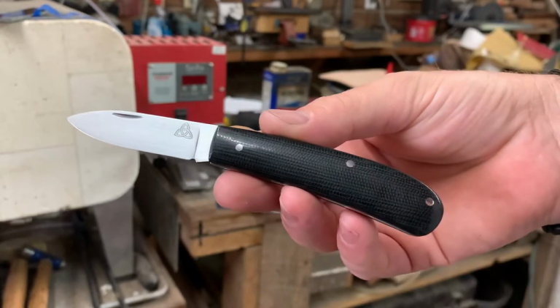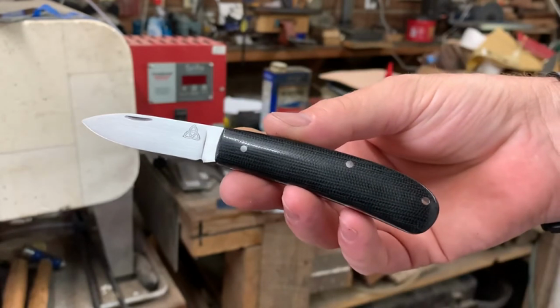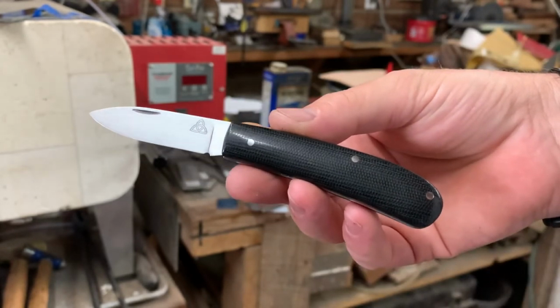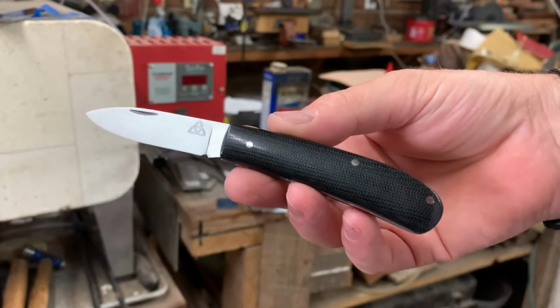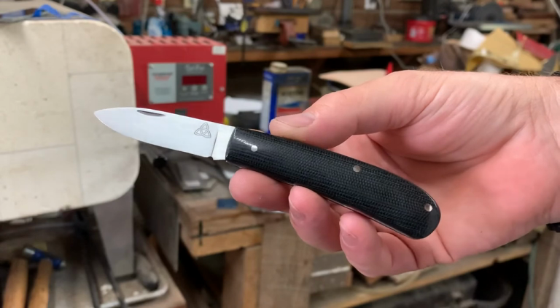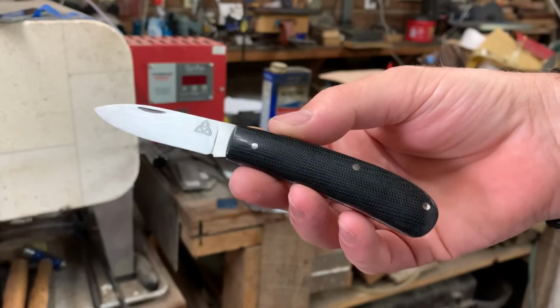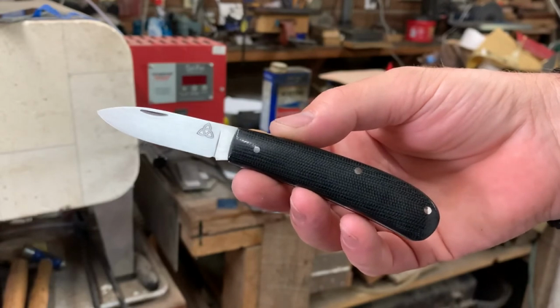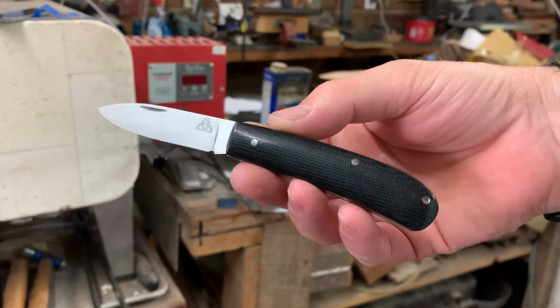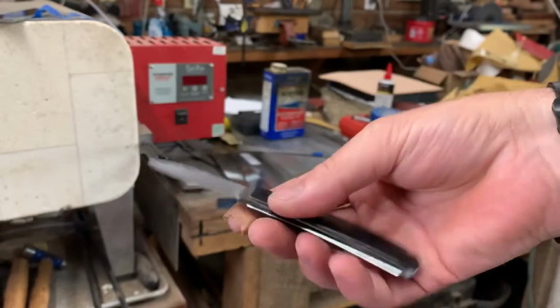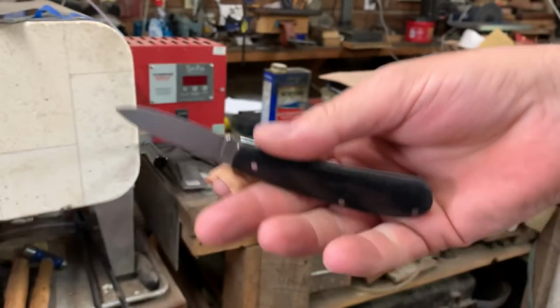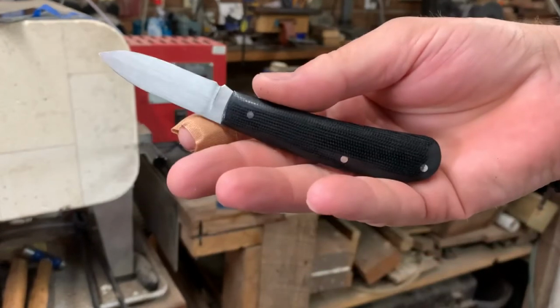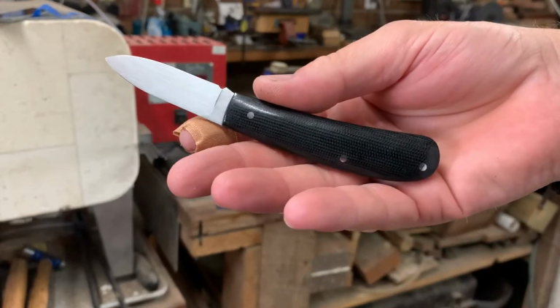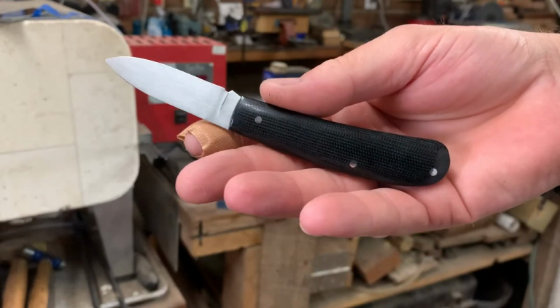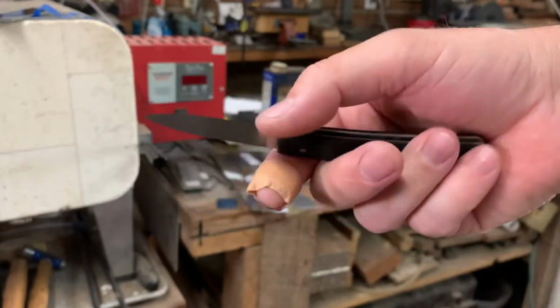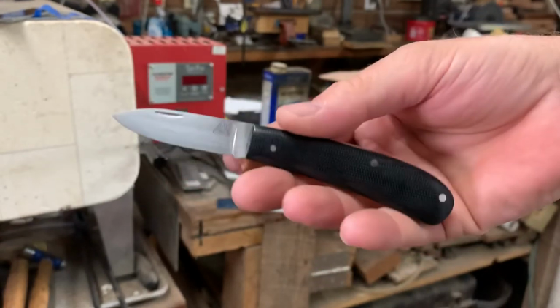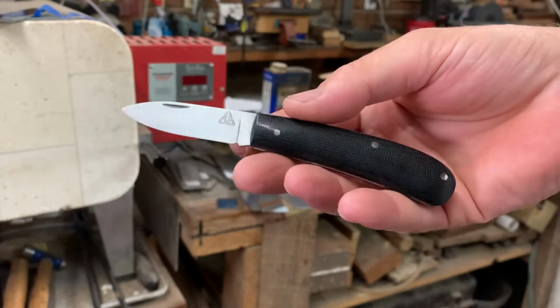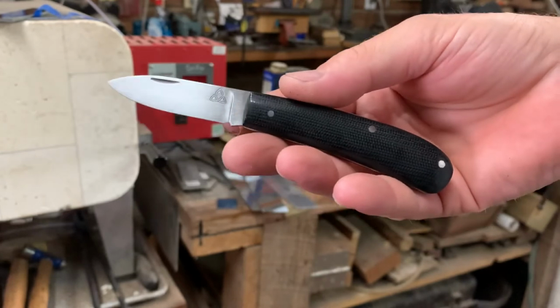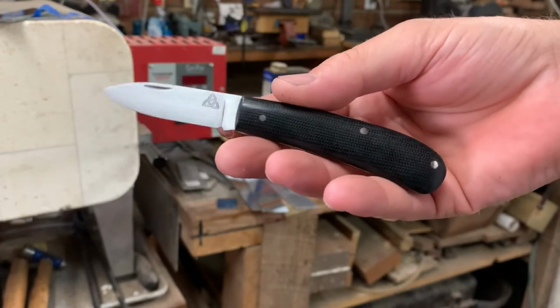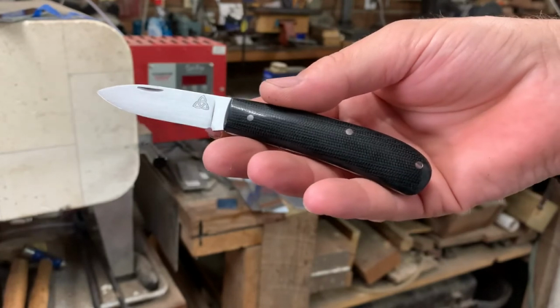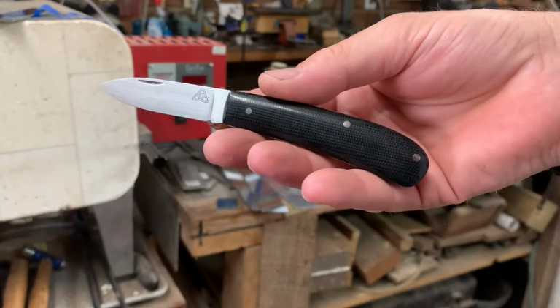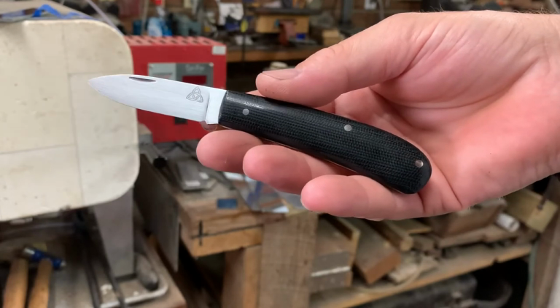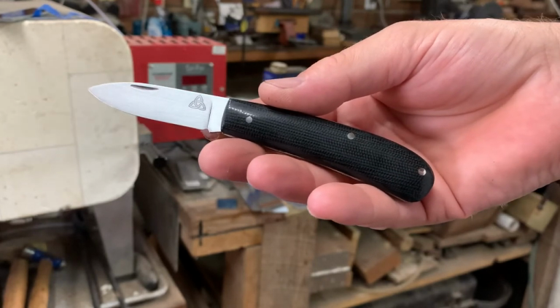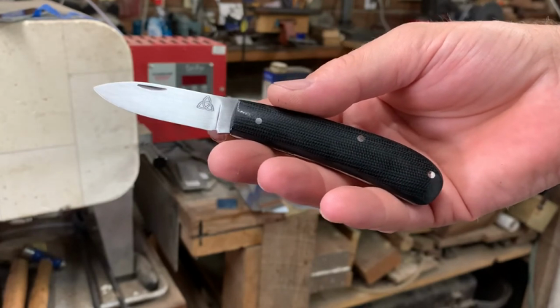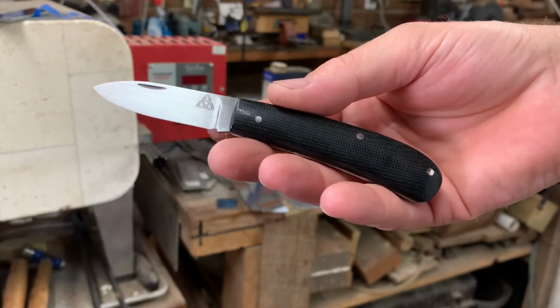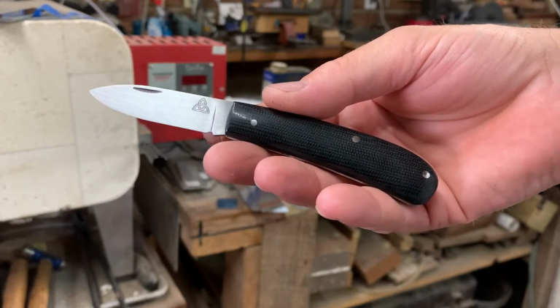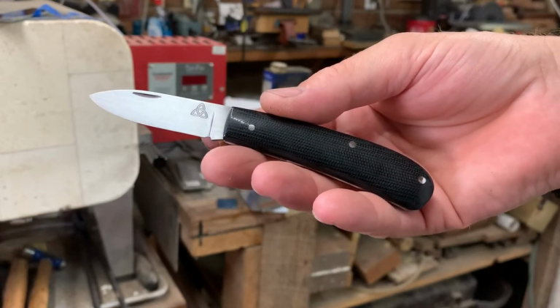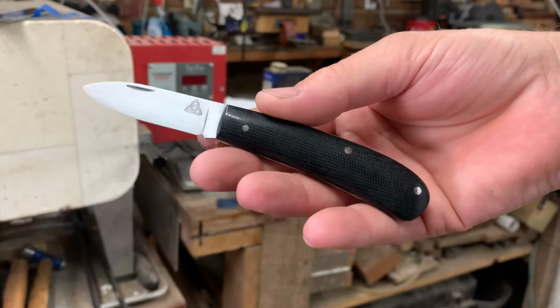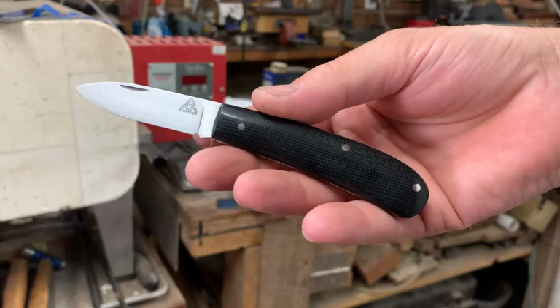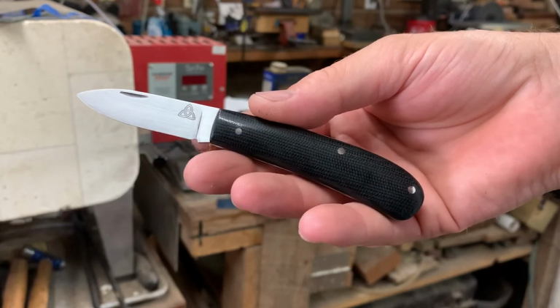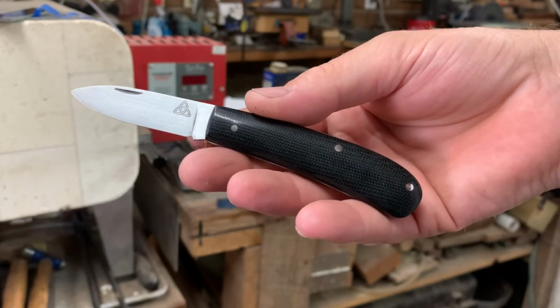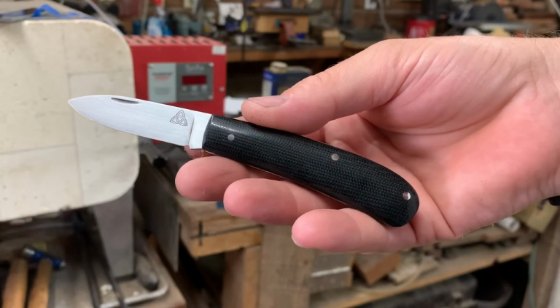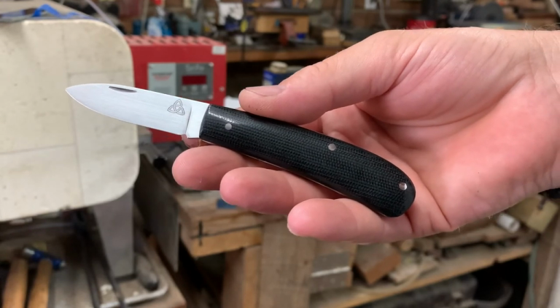So there you go. There is a model one. And once I get the sheath made, this will be going to California. Hope you're all doing well. Take care.